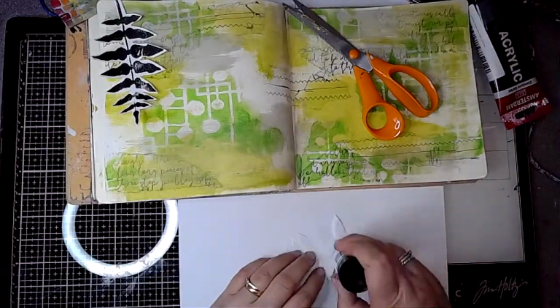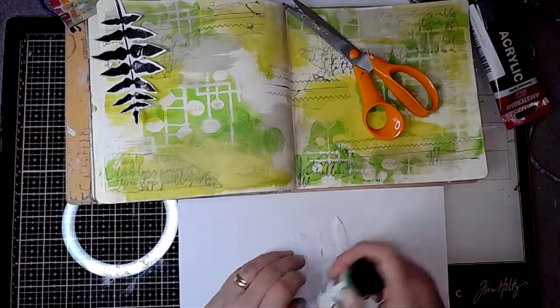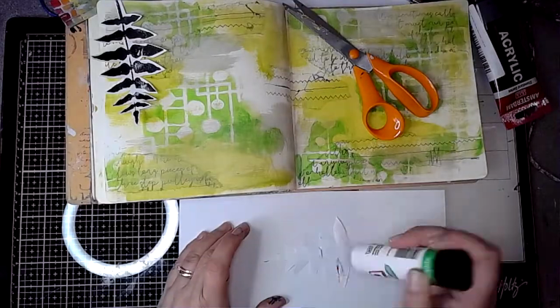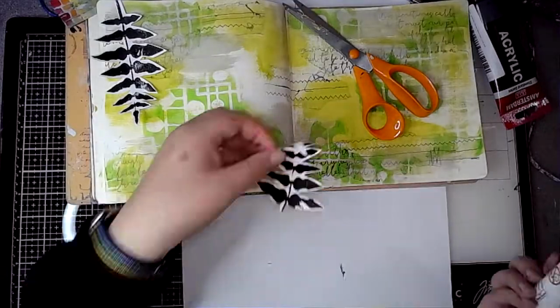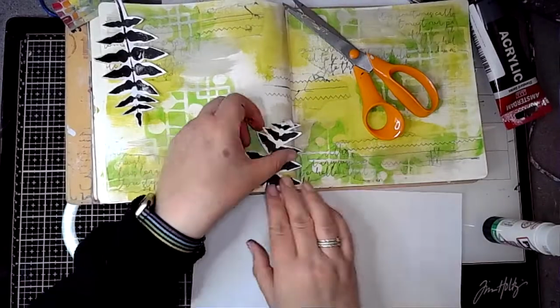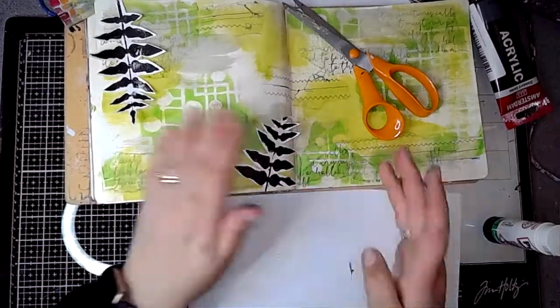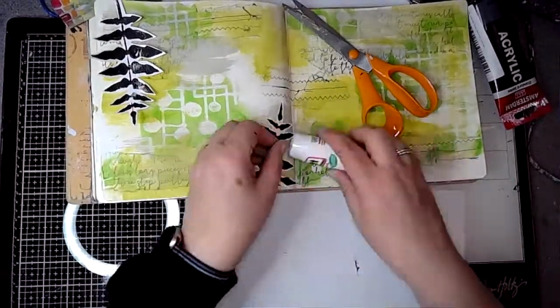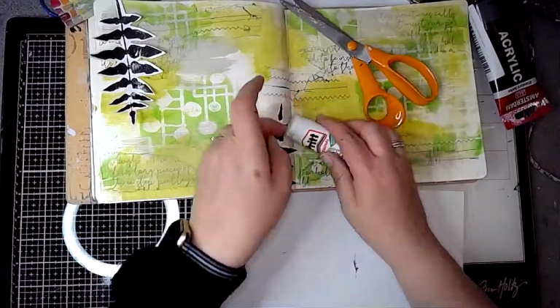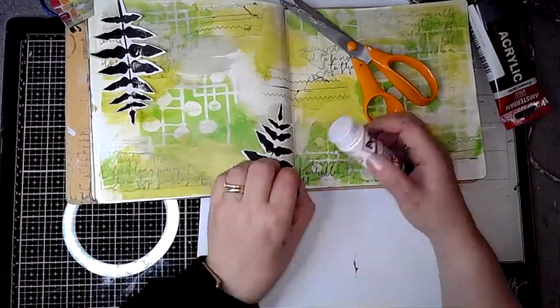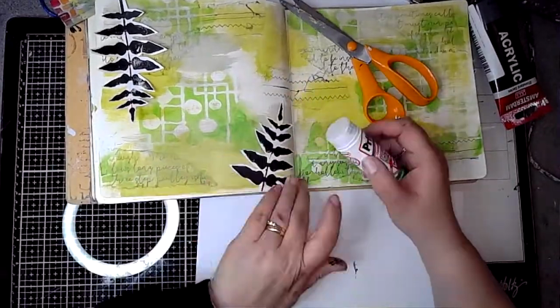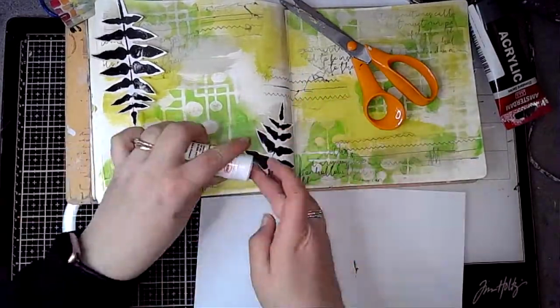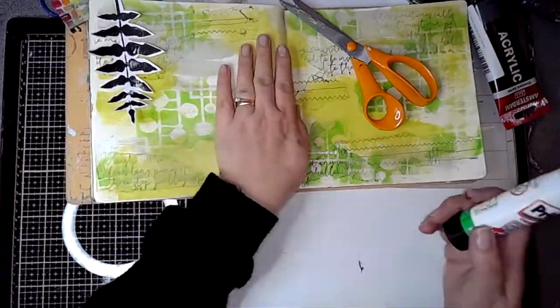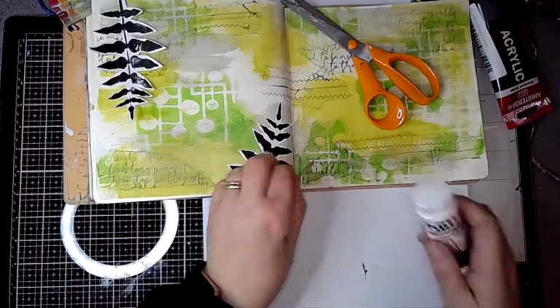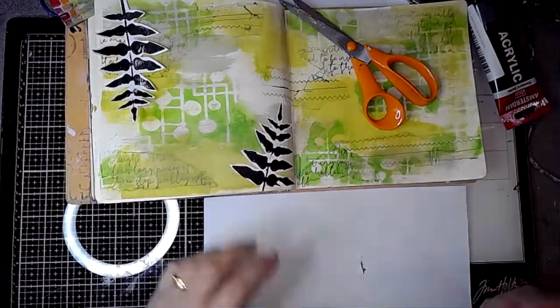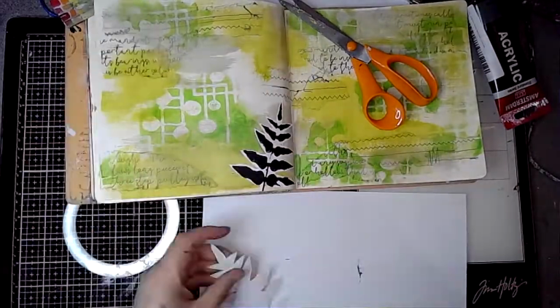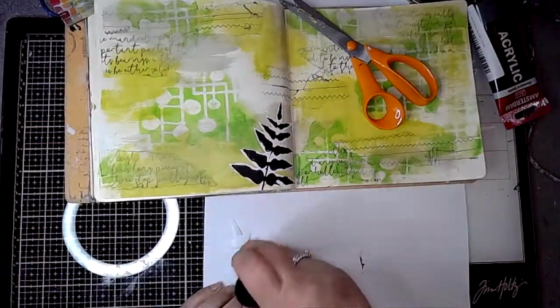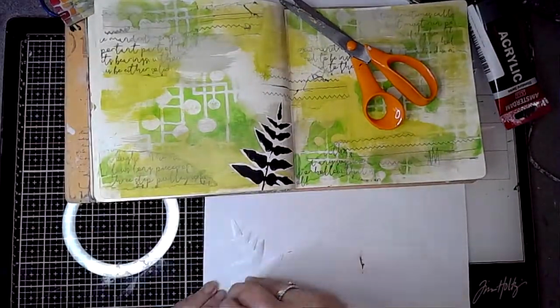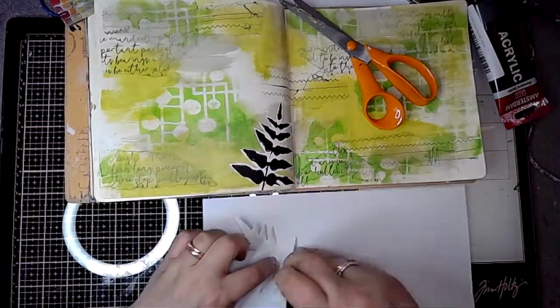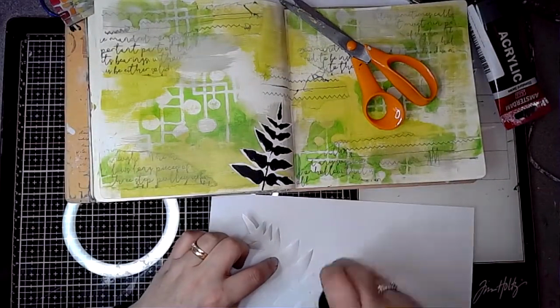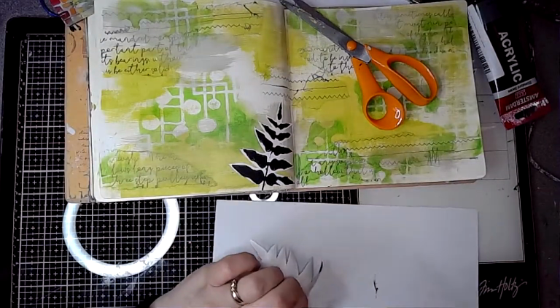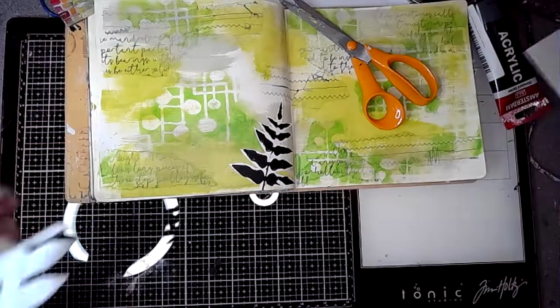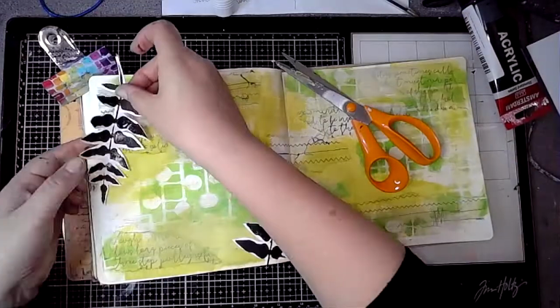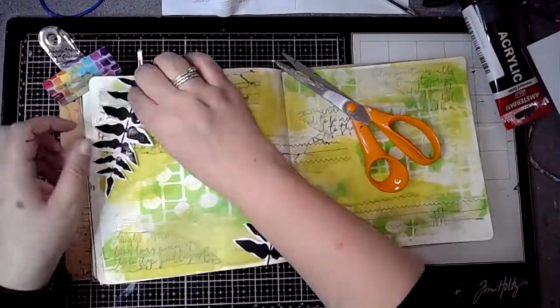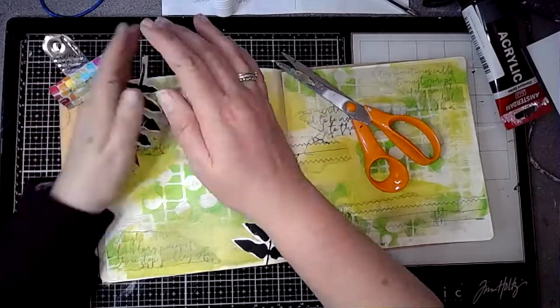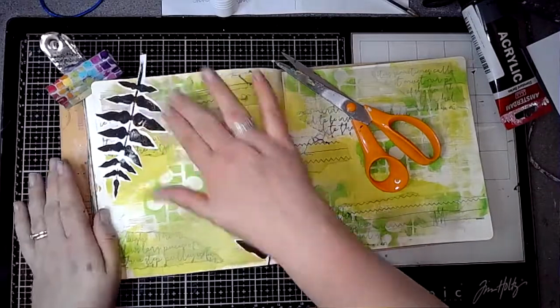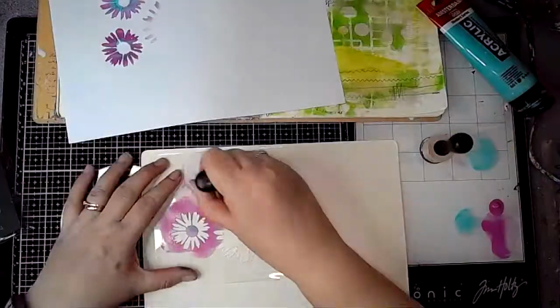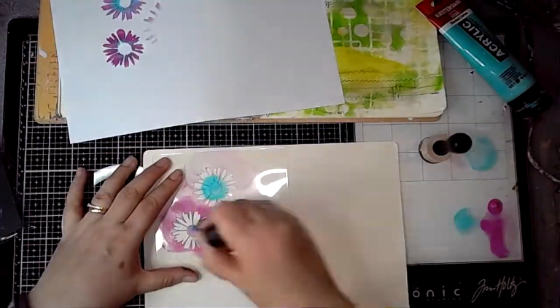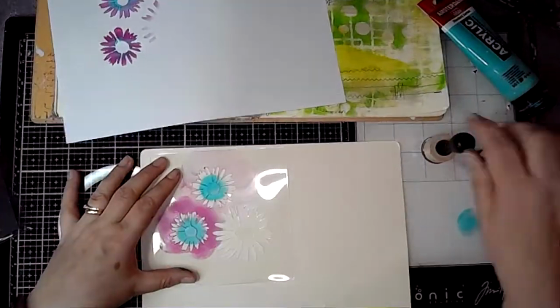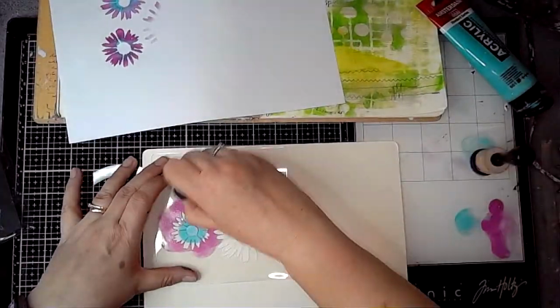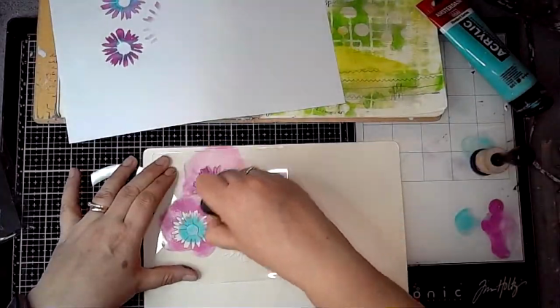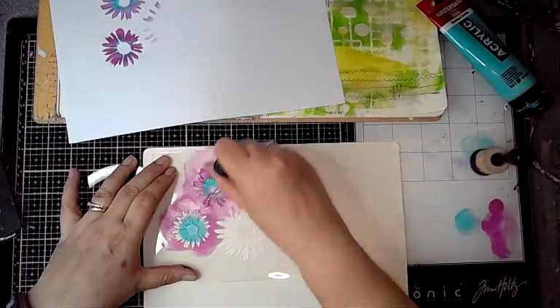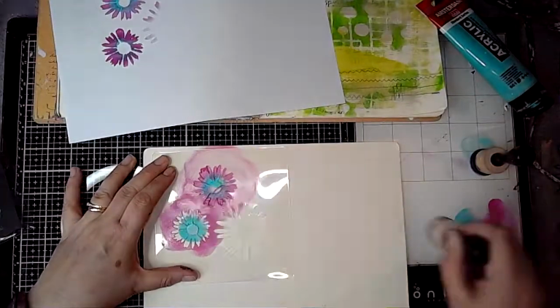So here we go — now I've cut them out and I'm sticking them on the double page that comes after the first one, on the left-hand side of that page at the top and bottom, and then on the first page as well.